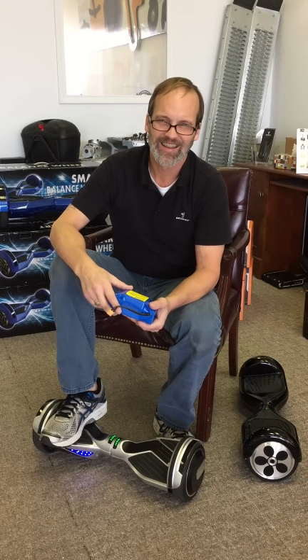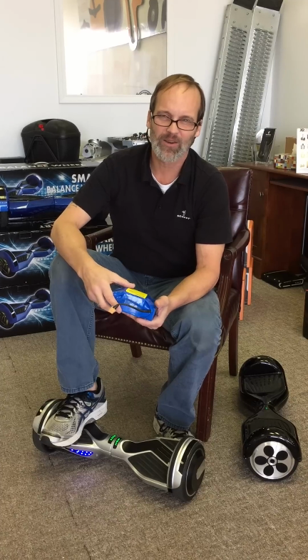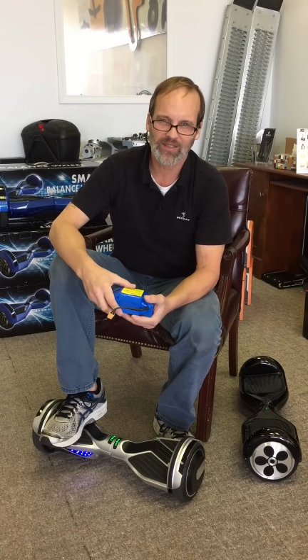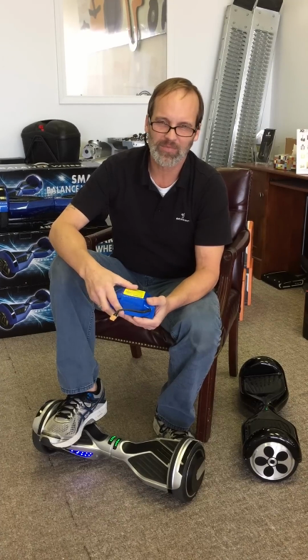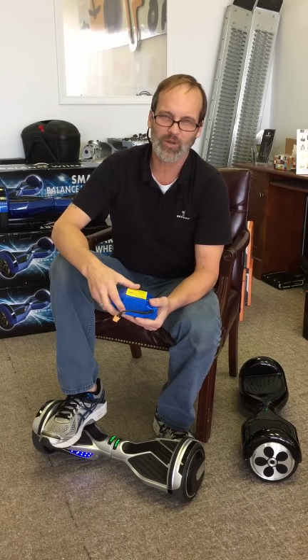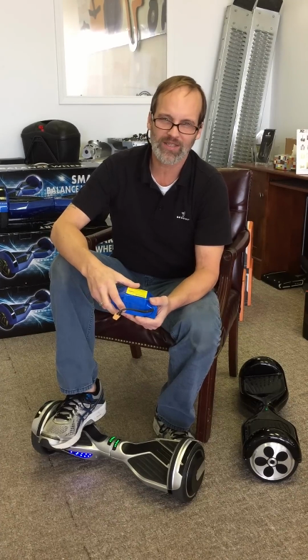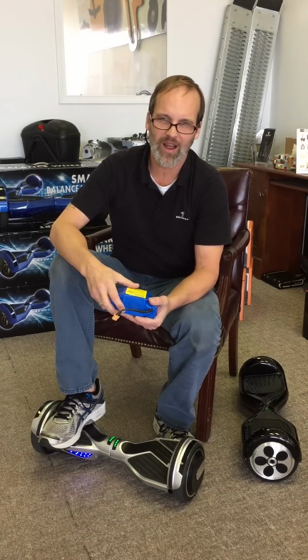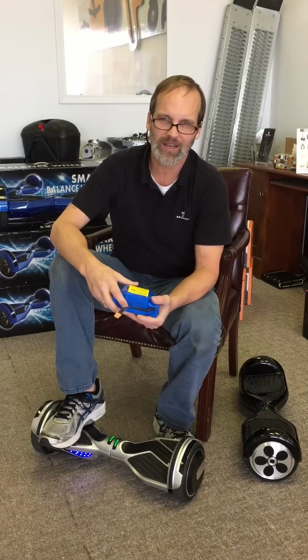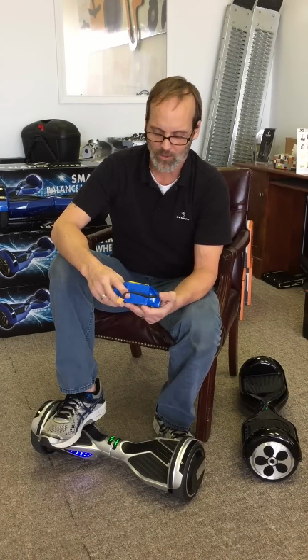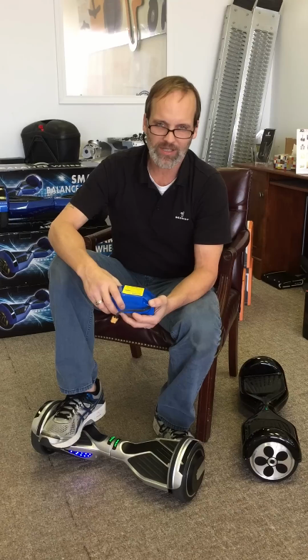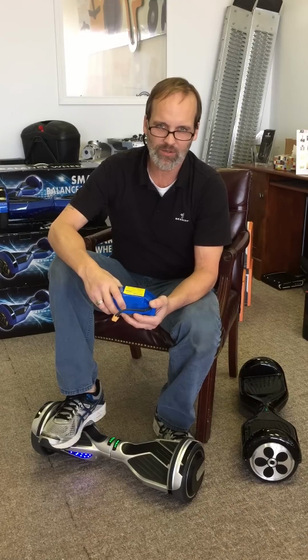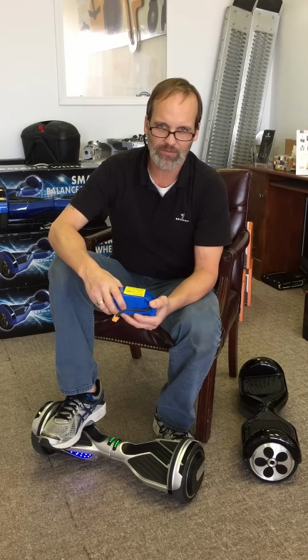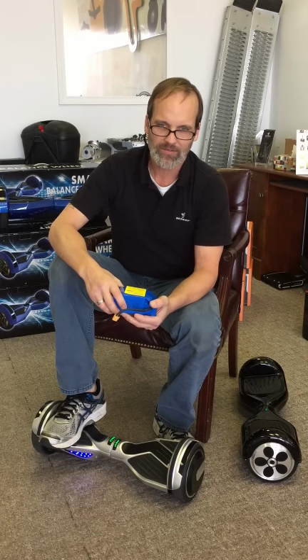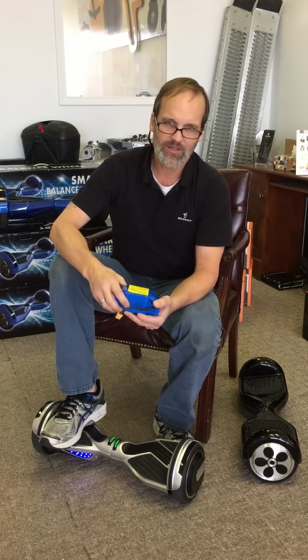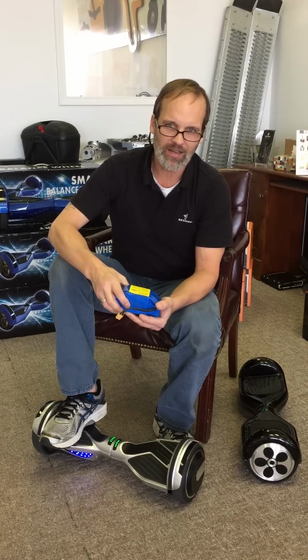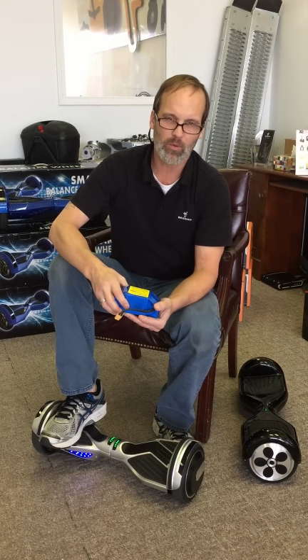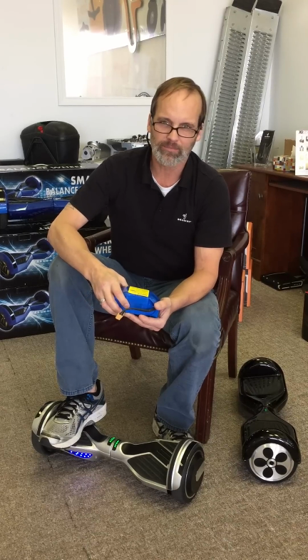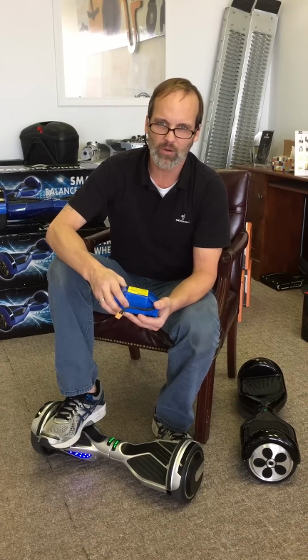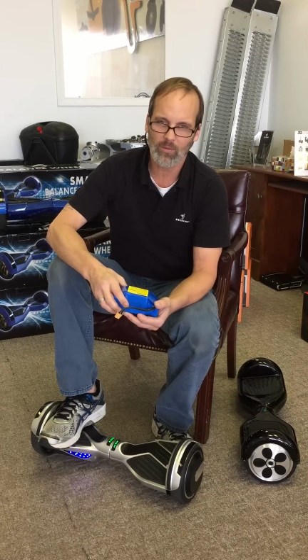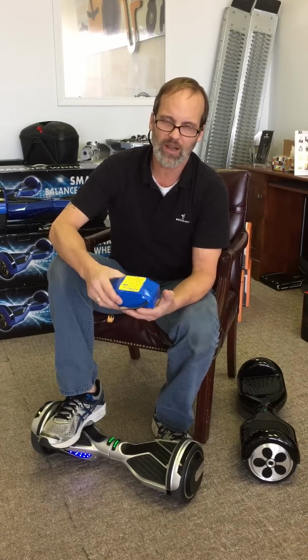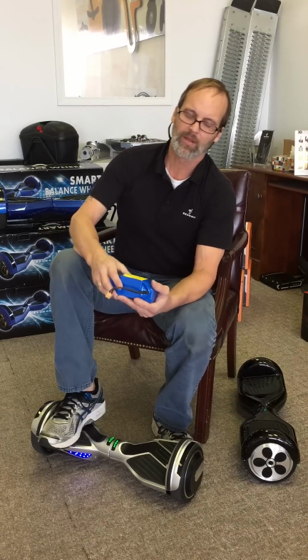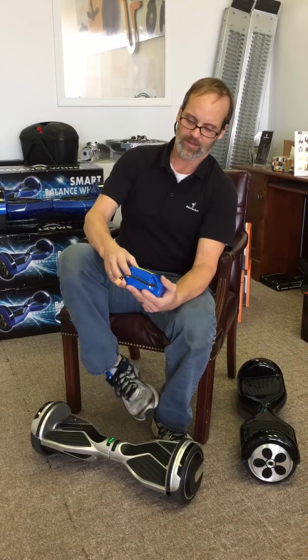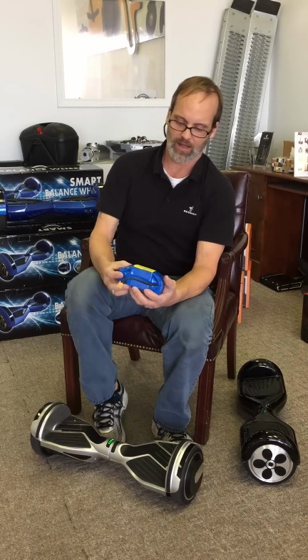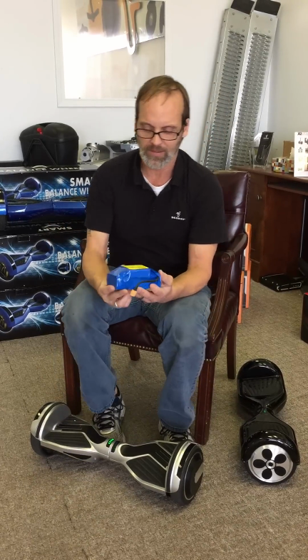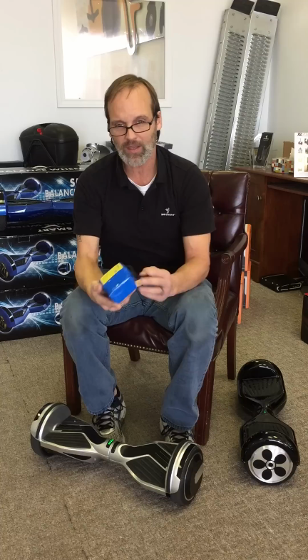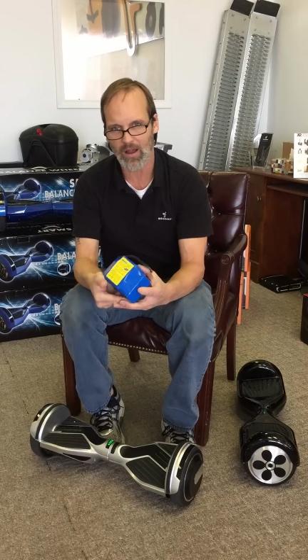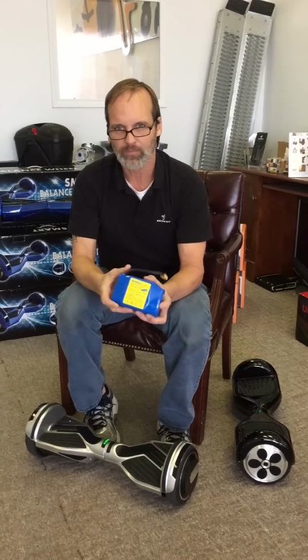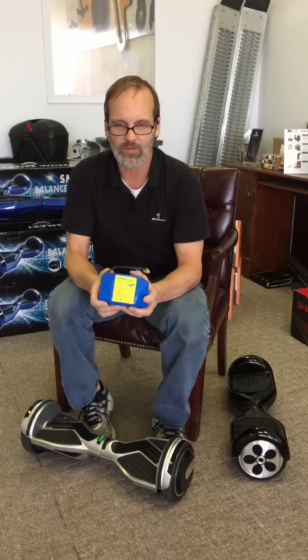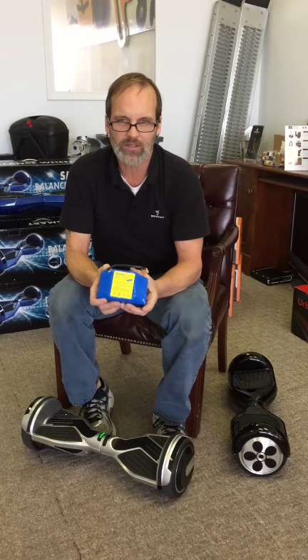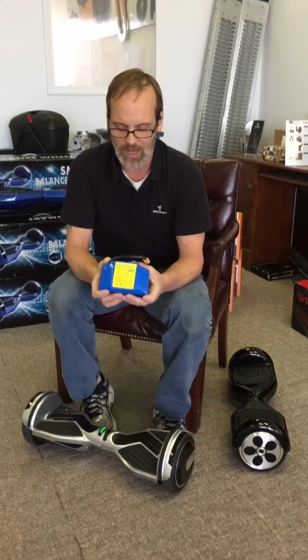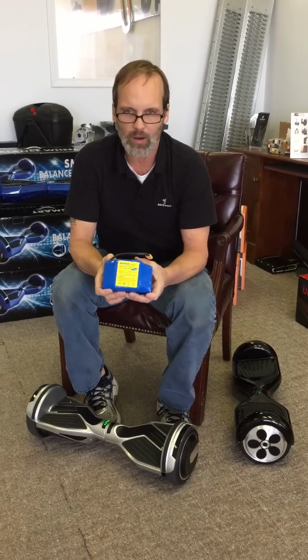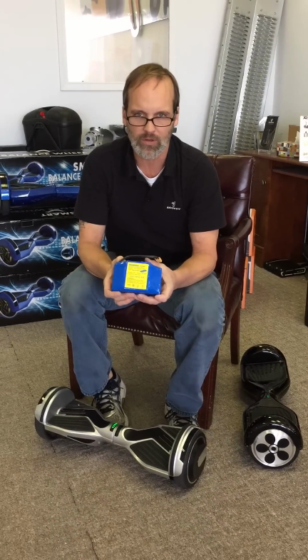Hey folks, Vince from hoverboards4less.com again. We're going to address the issue of fires in hoverboards. What we've discovered is lithium-ion is a really stable power source.